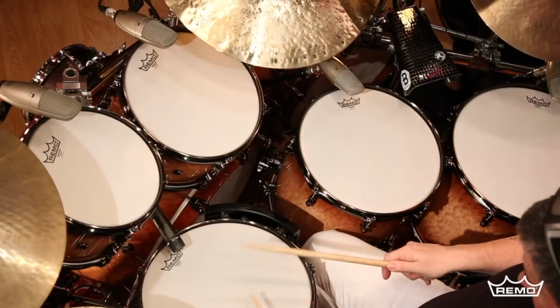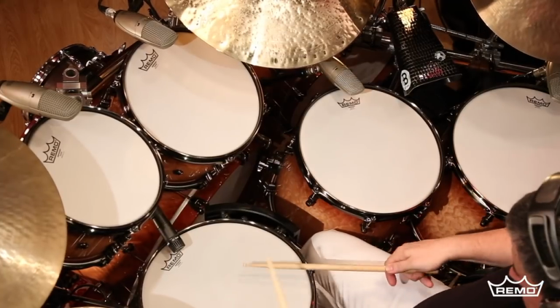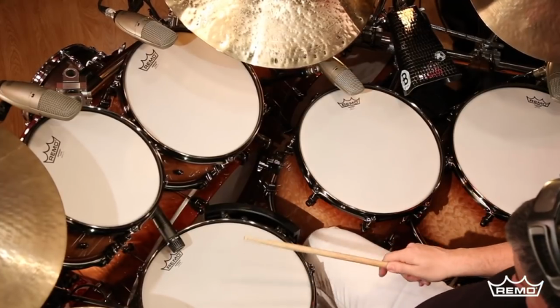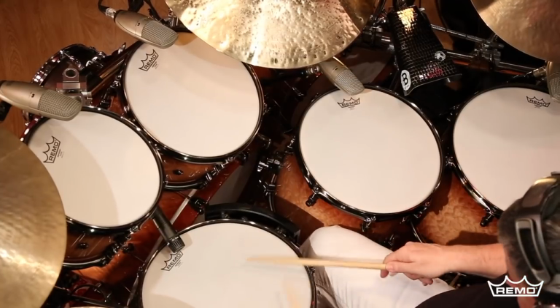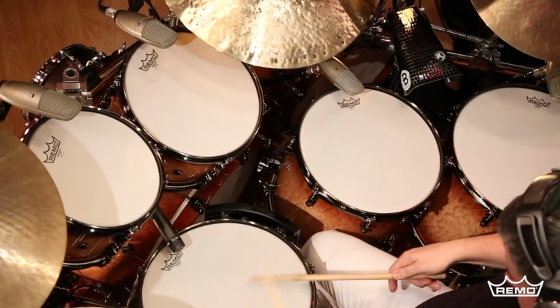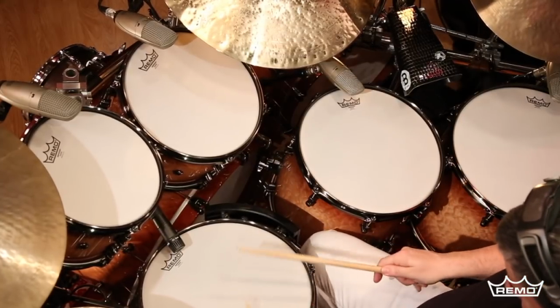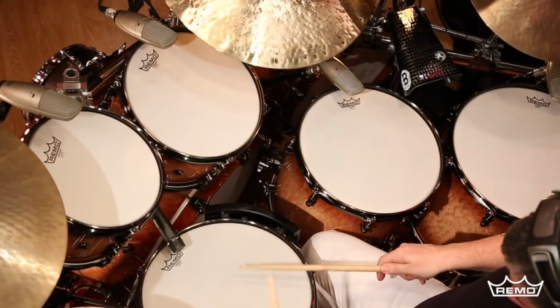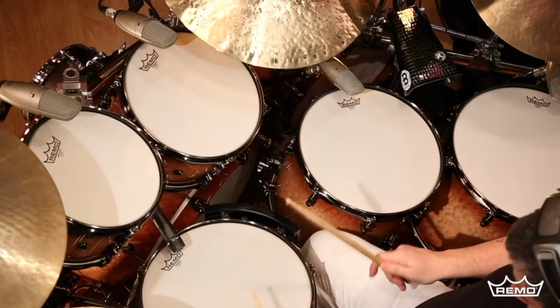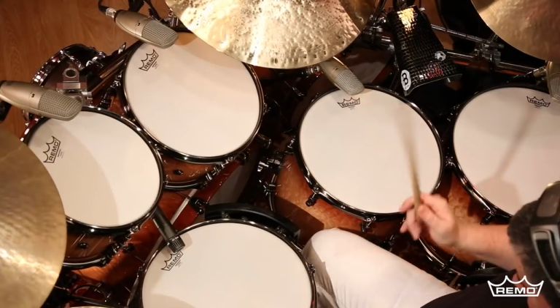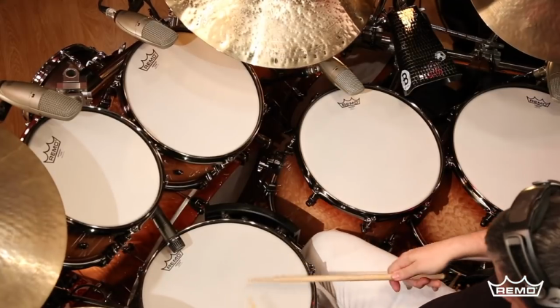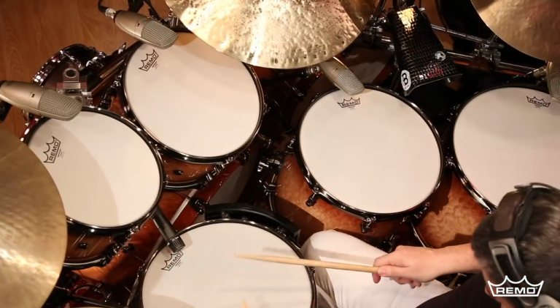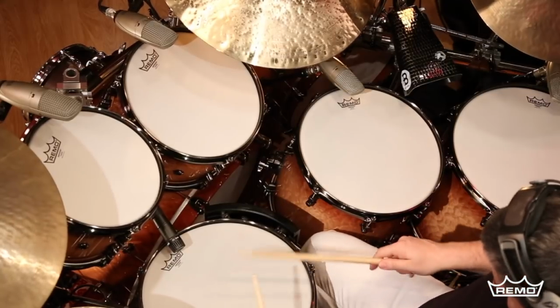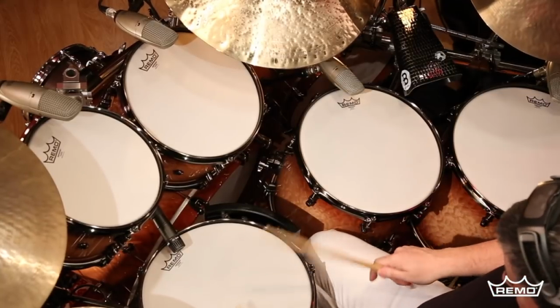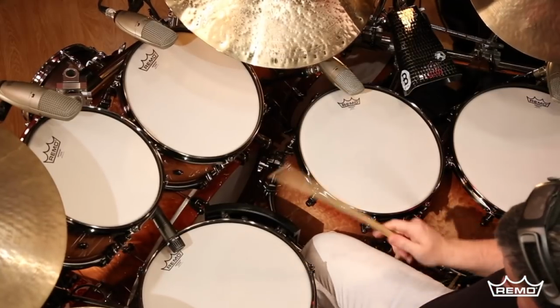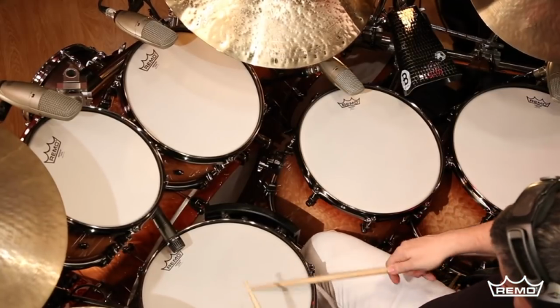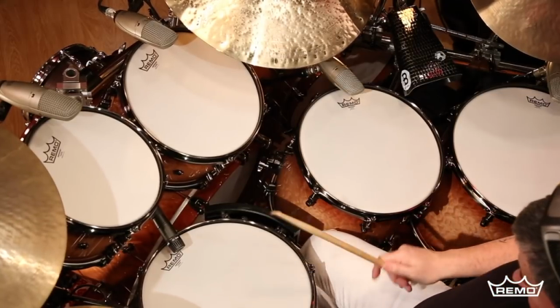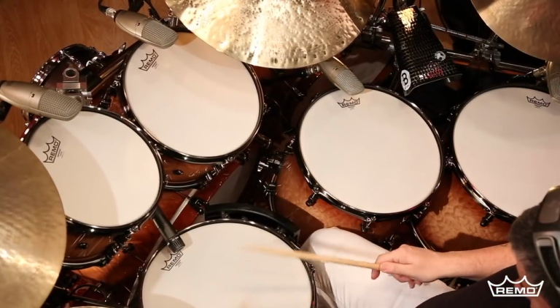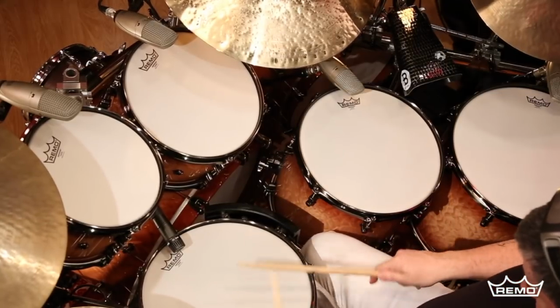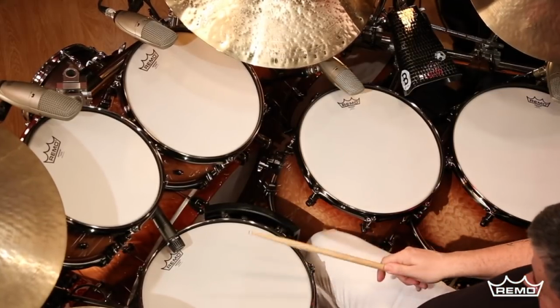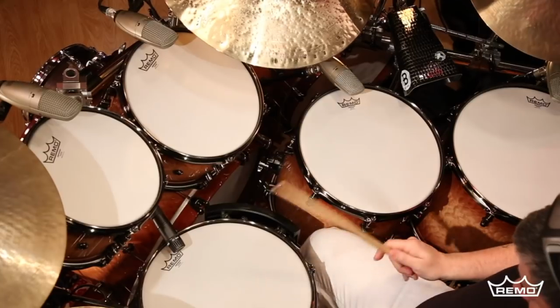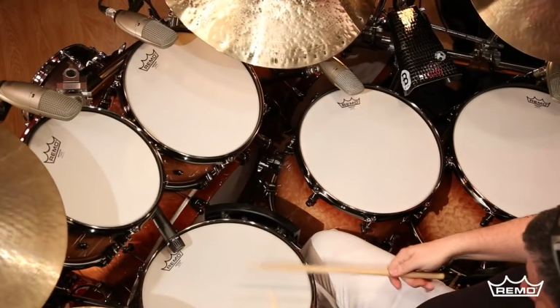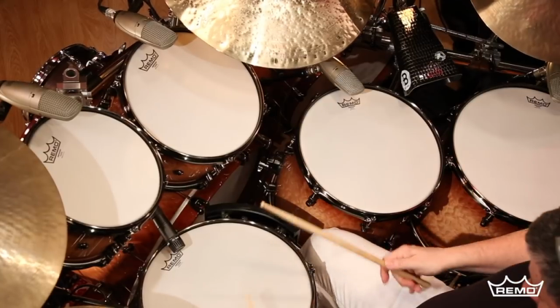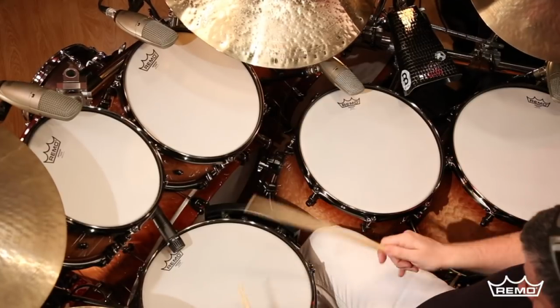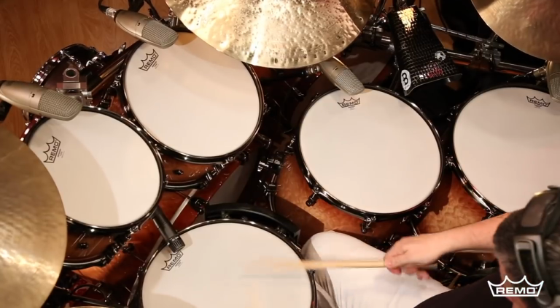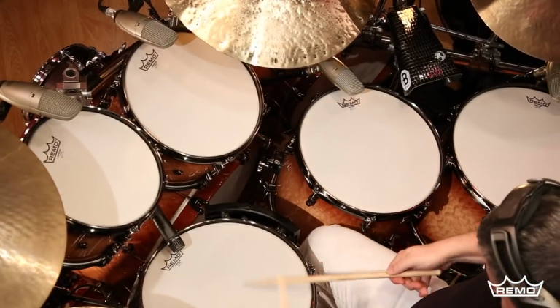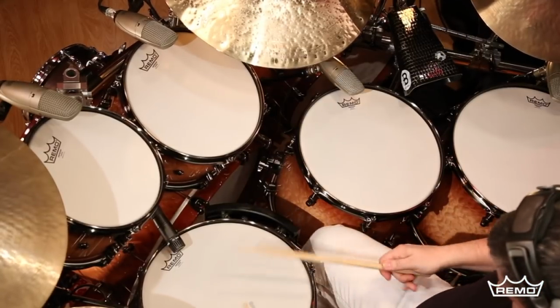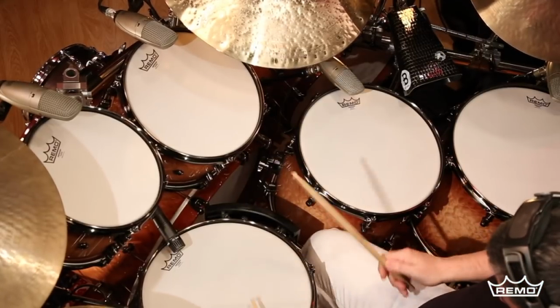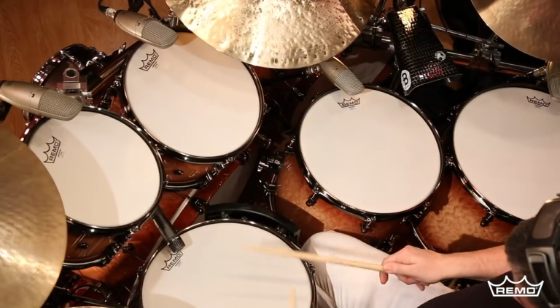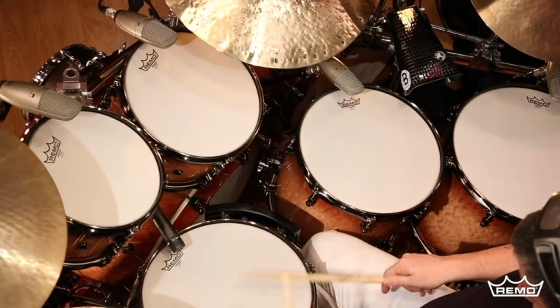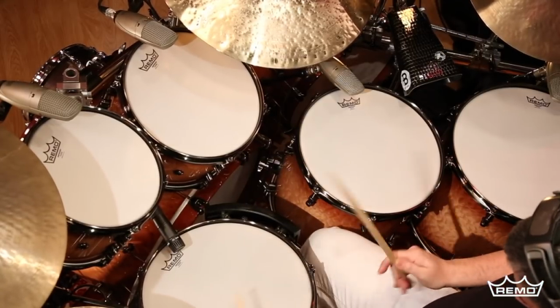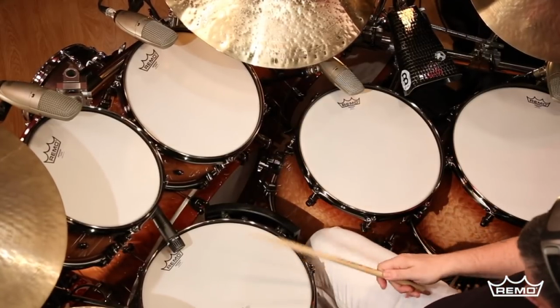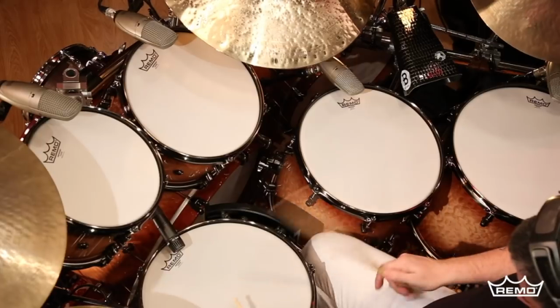Remo's industry-standard free-floating bending technology allows the Emperor Coated's two plies to resonate together, providing more tone and sustain than any other brand's two-ply drum heads. The Emperor Coated is legendary for its durability and always delivers under the most demanding conditions.